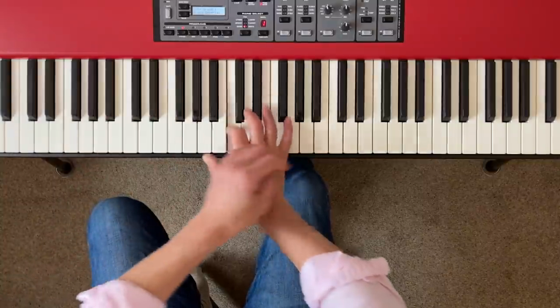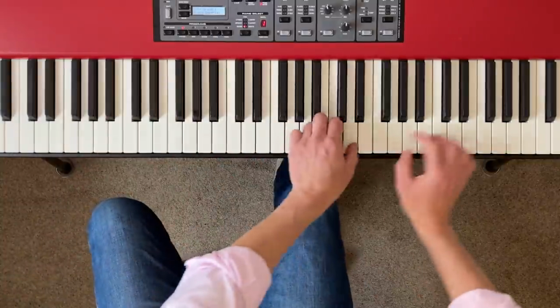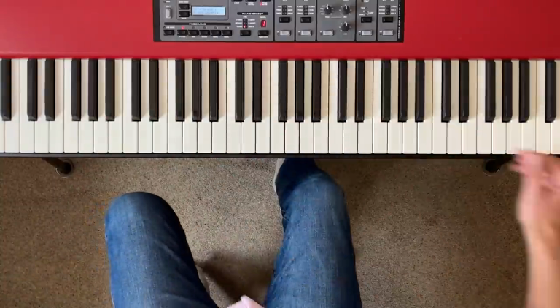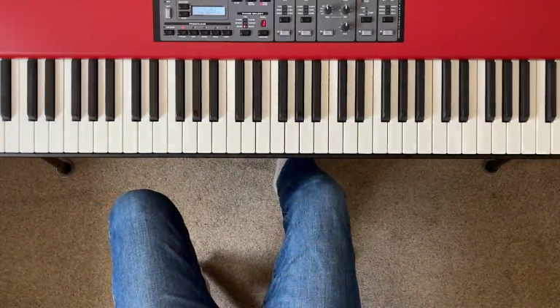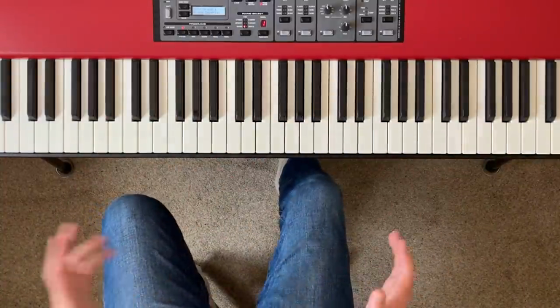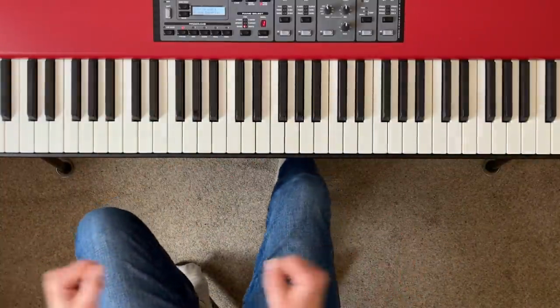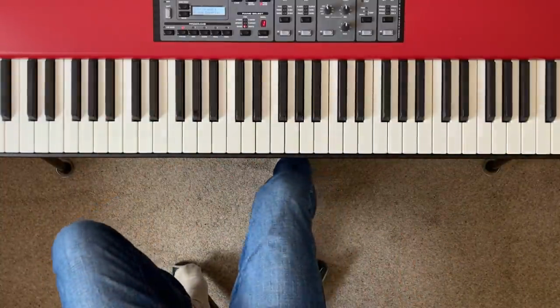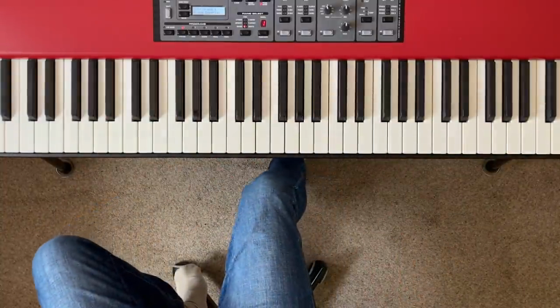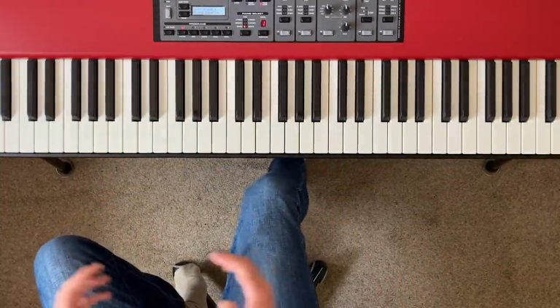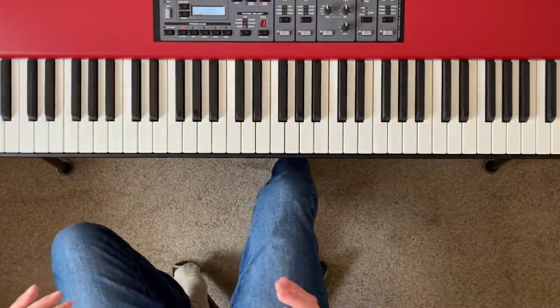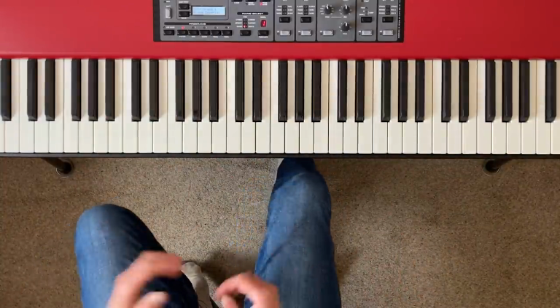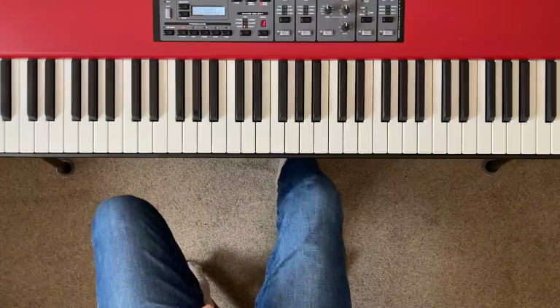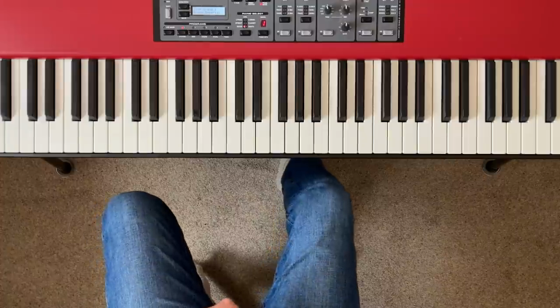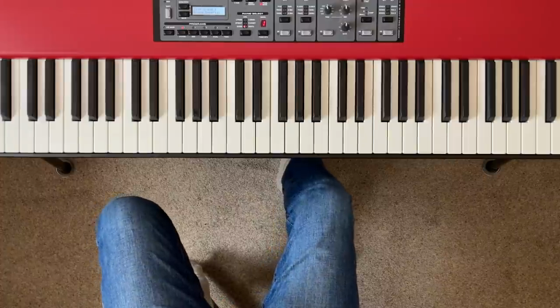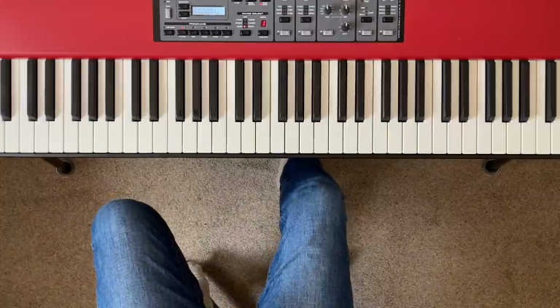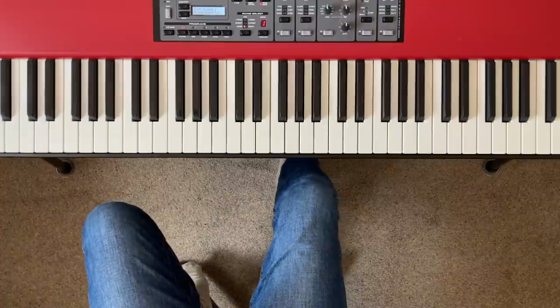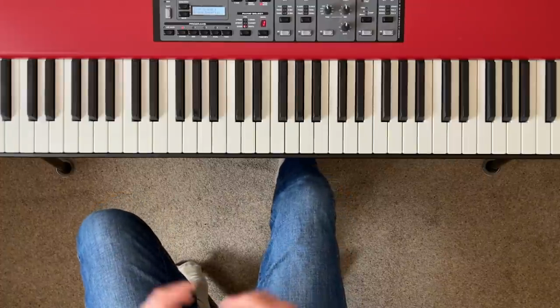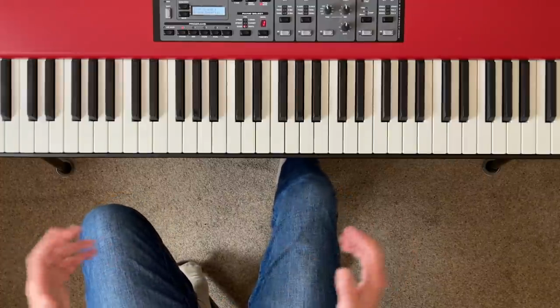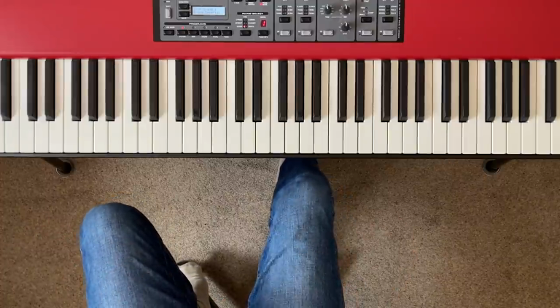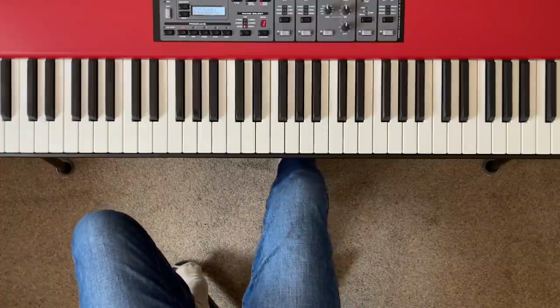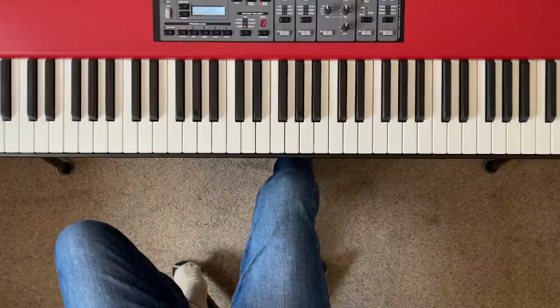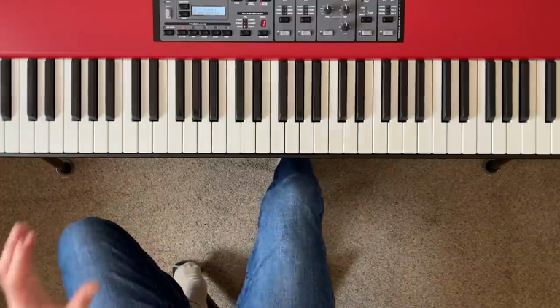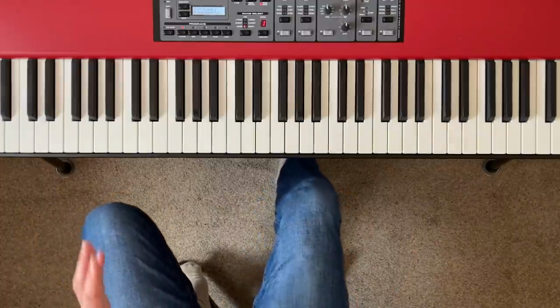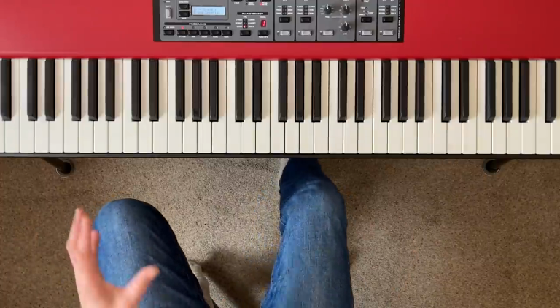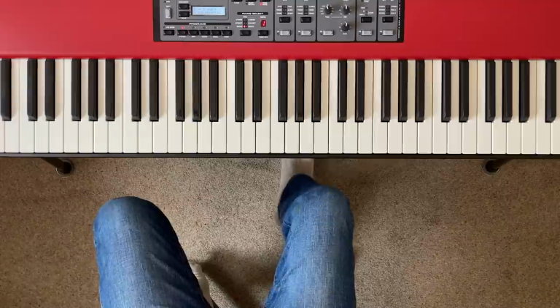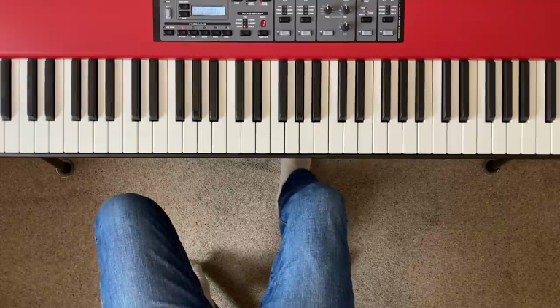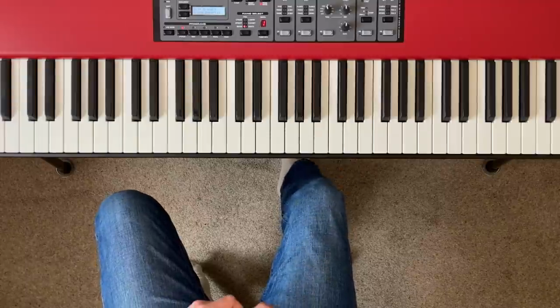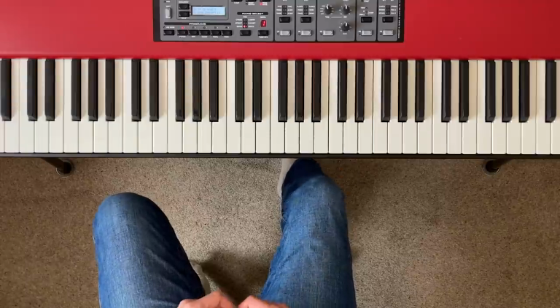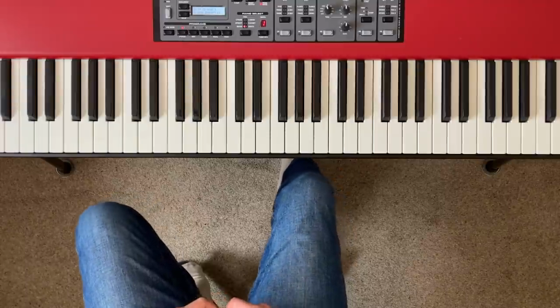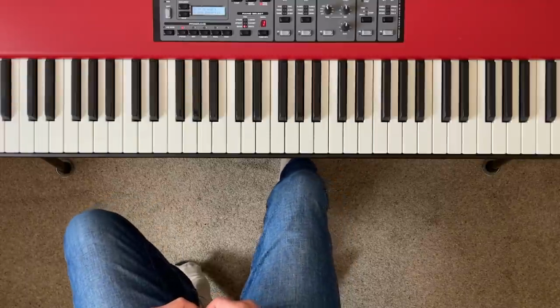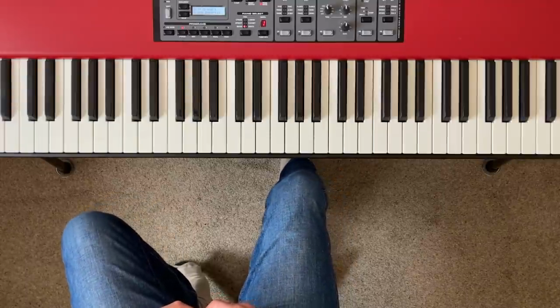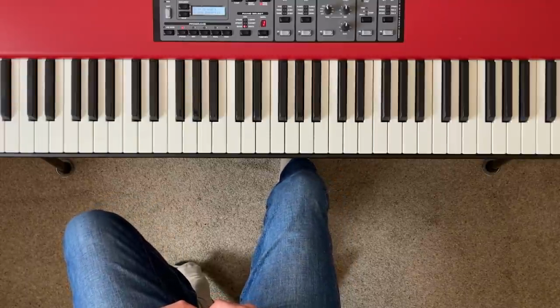Hey everyone, it's Bill here again. Relatively long time no see — I've had a solid few weeks of working on my upcoming book and taking a holiday and stuff like that, but I thought it was high time I got back to making some piano tutorials for you guys.